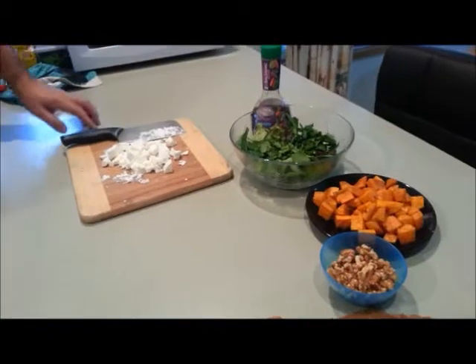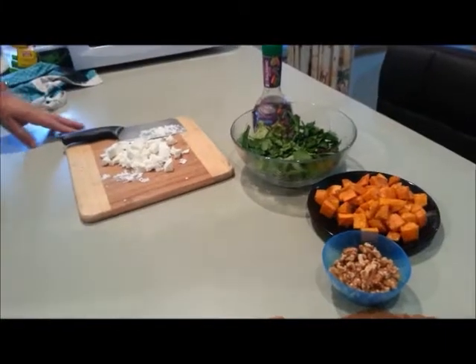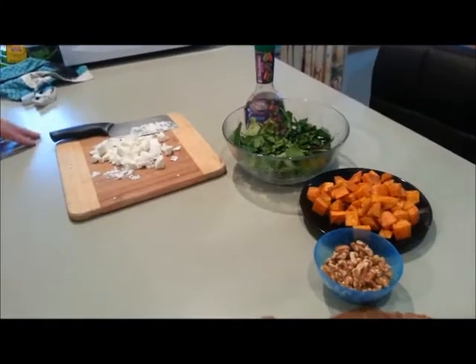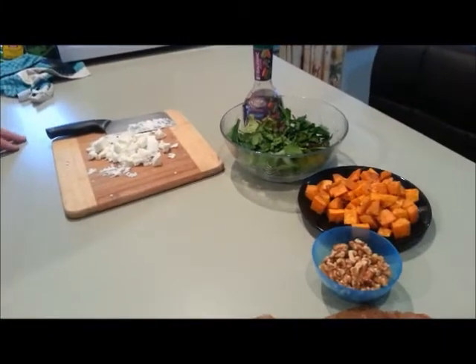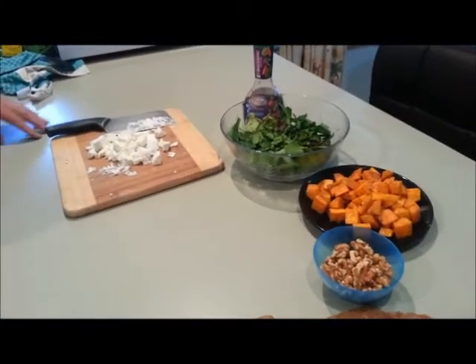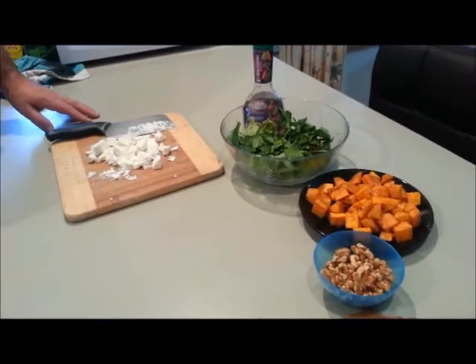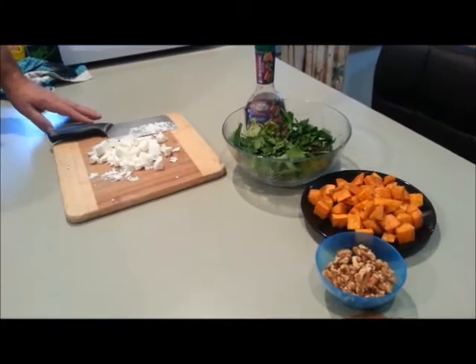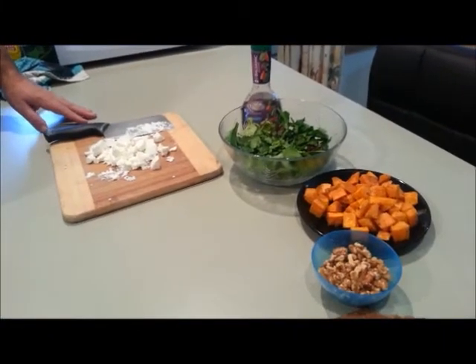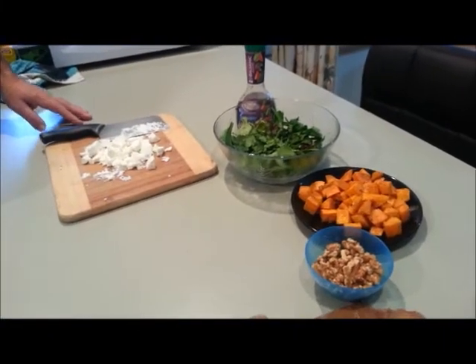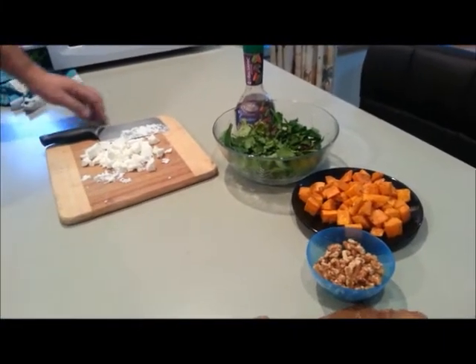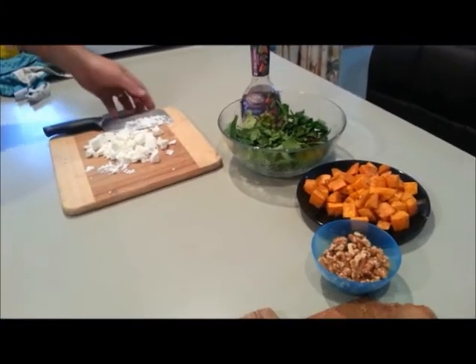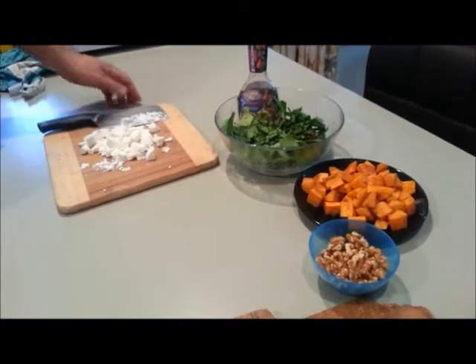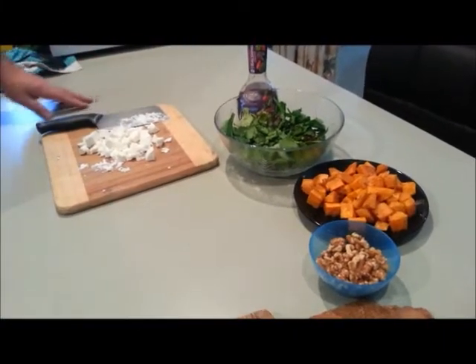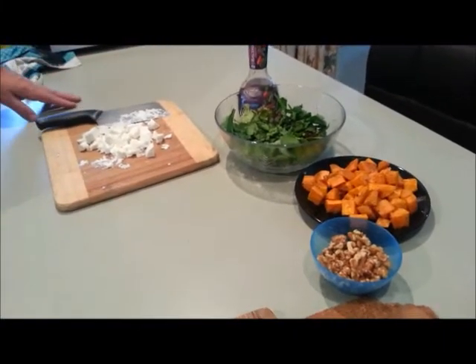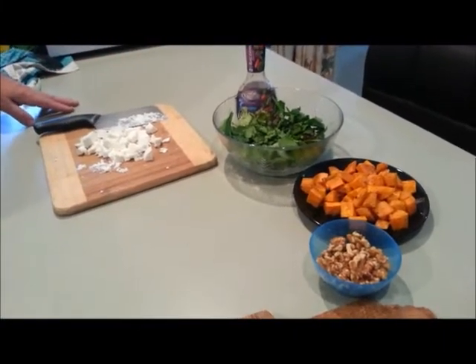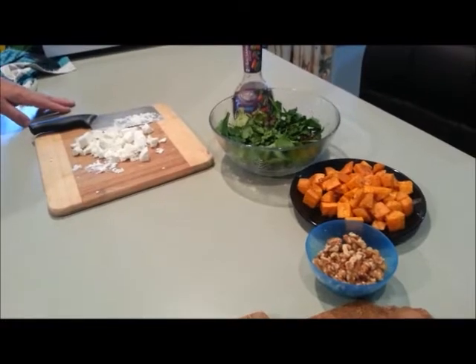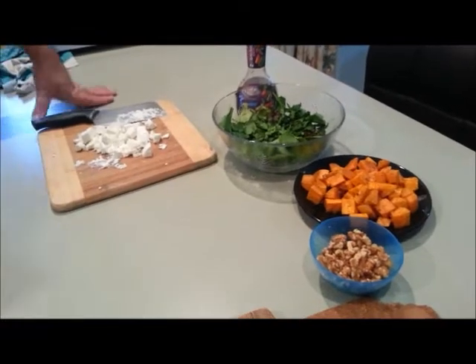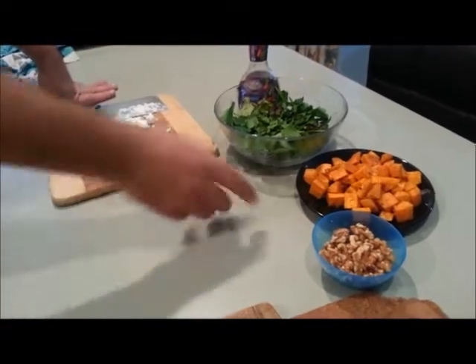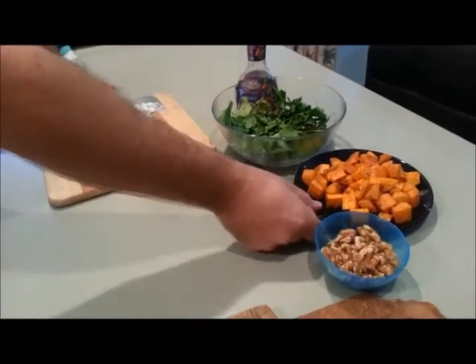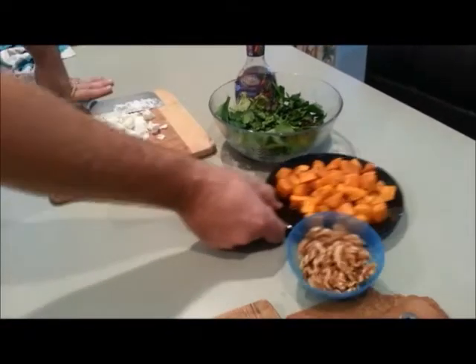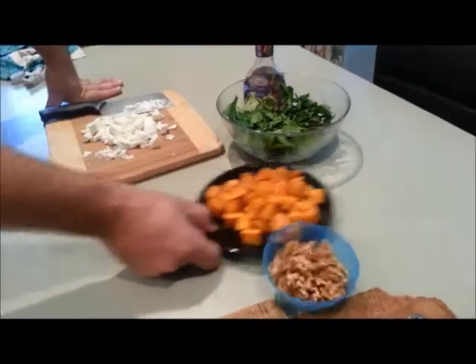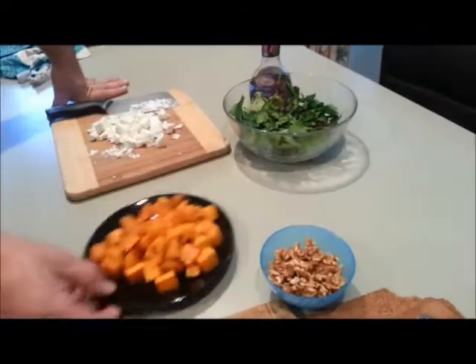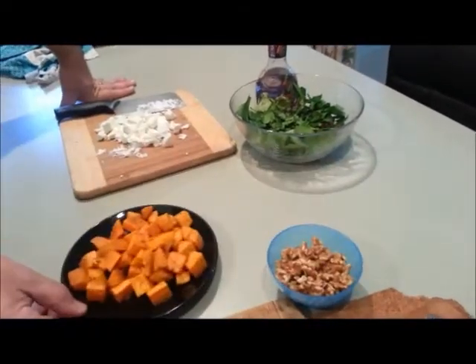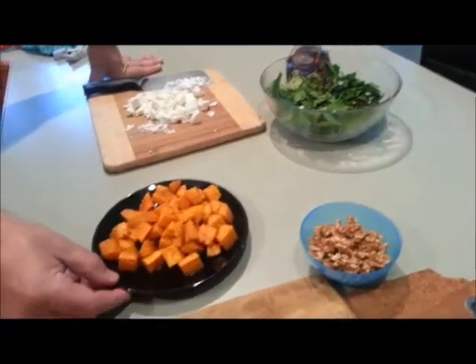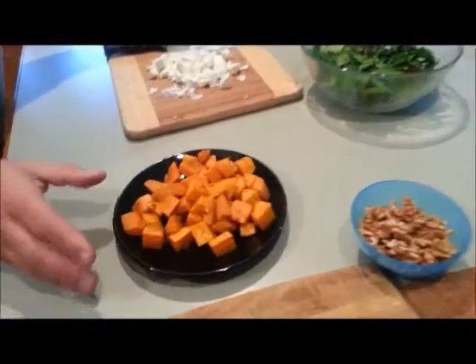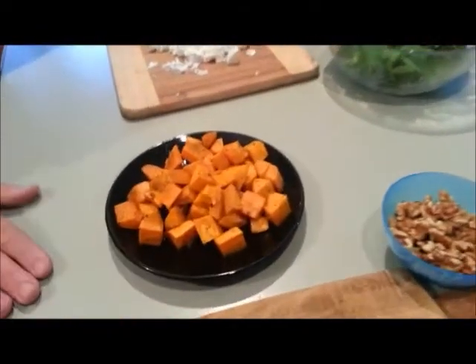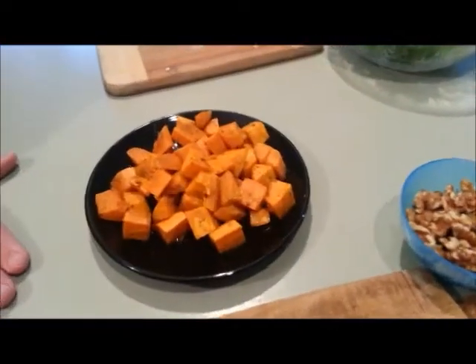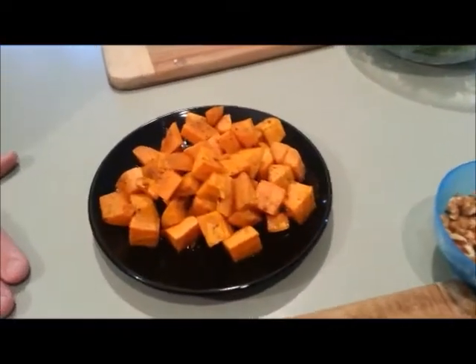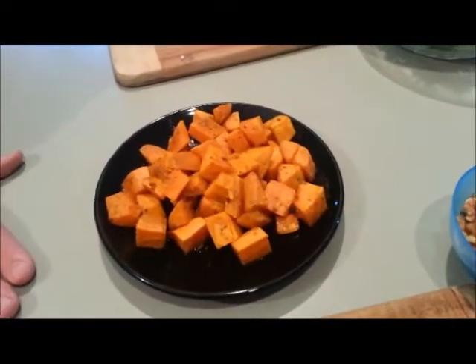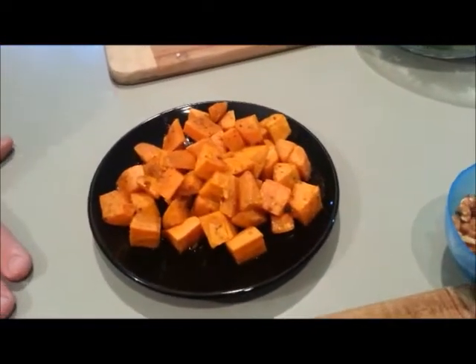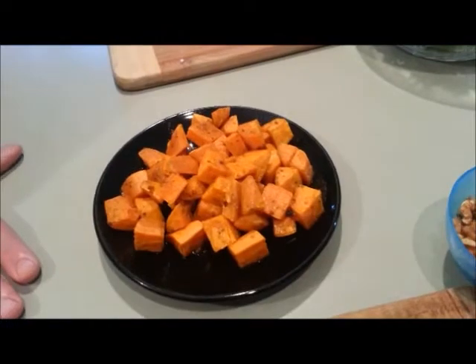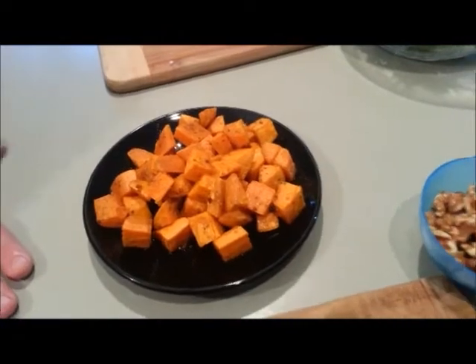Okay, the backdrop is quite a dramatic thunderstorm here at the moment. We're now going to put together our sweet potato salad. You can see here the sweet potato has roasted off — we've let that cool down. It looks absolutely beautiful.